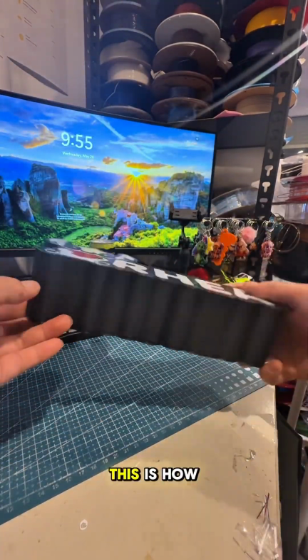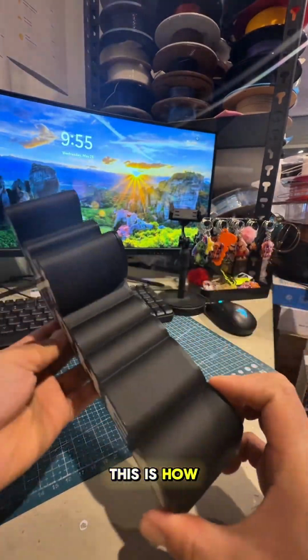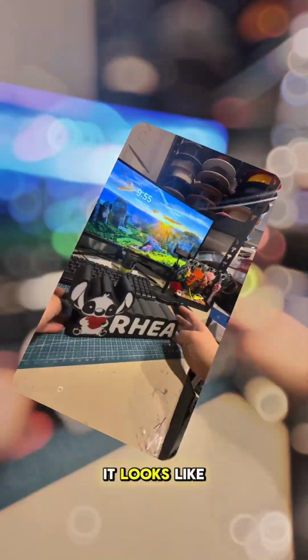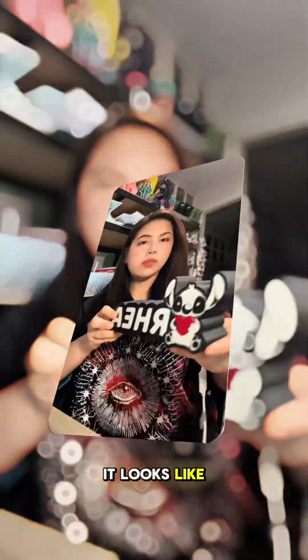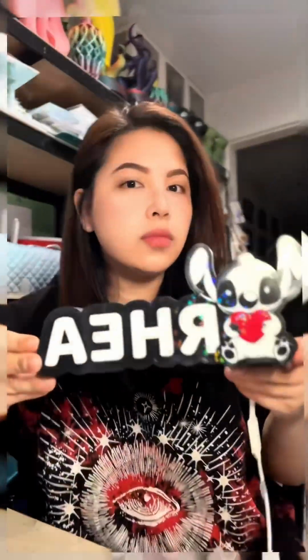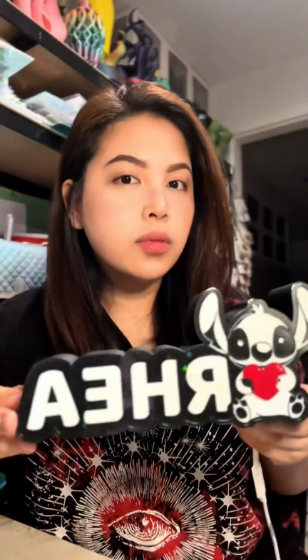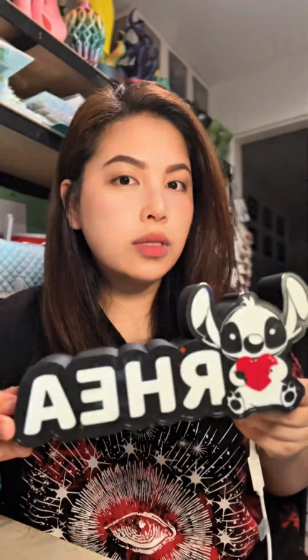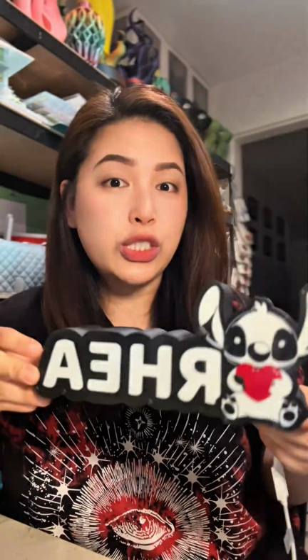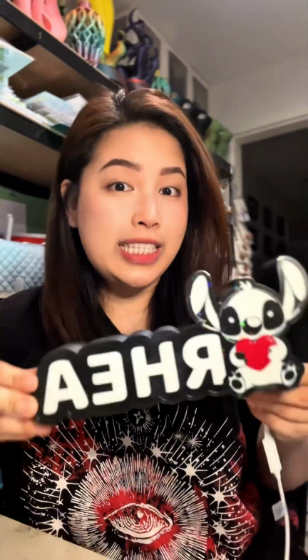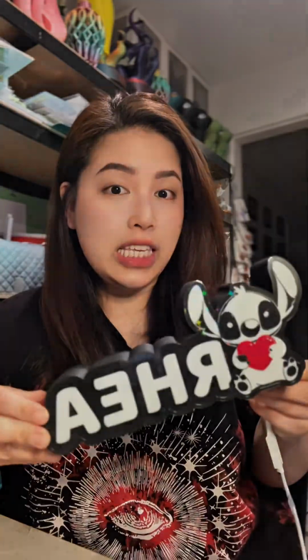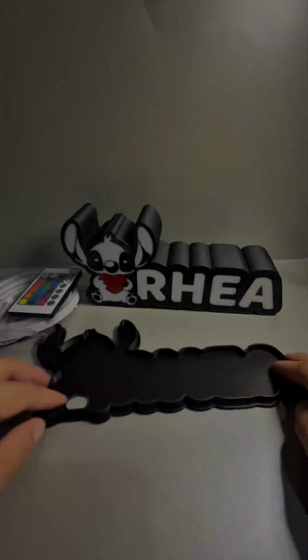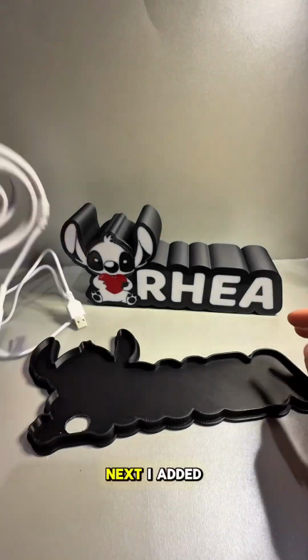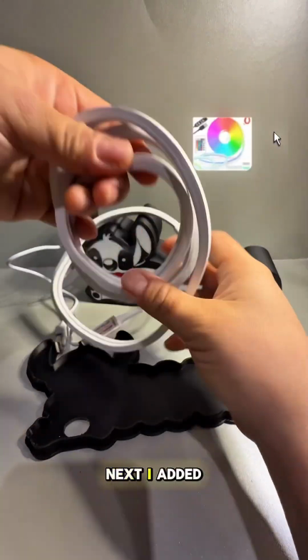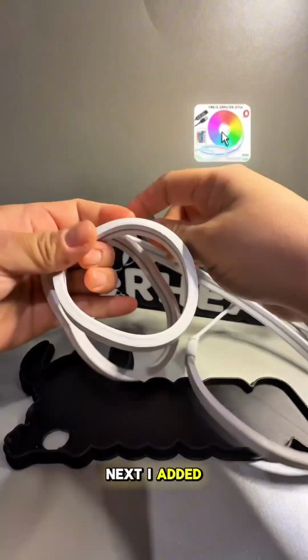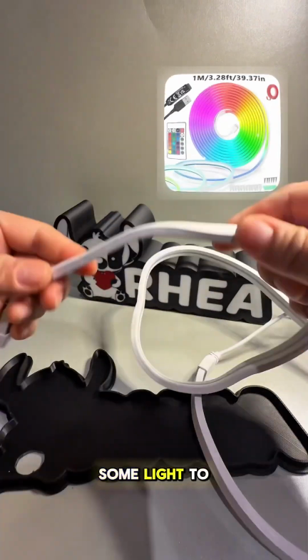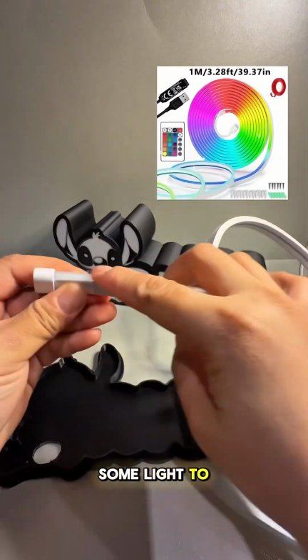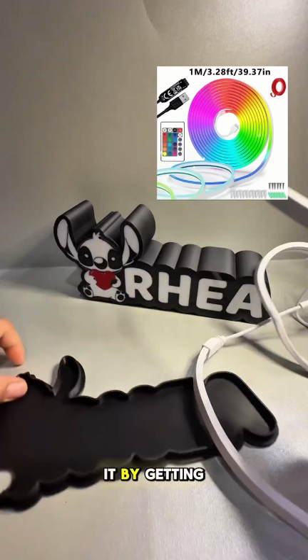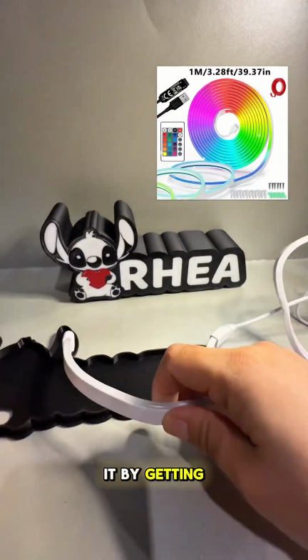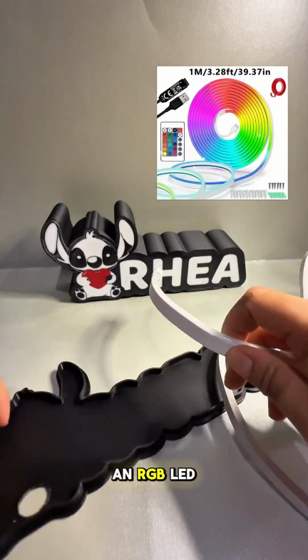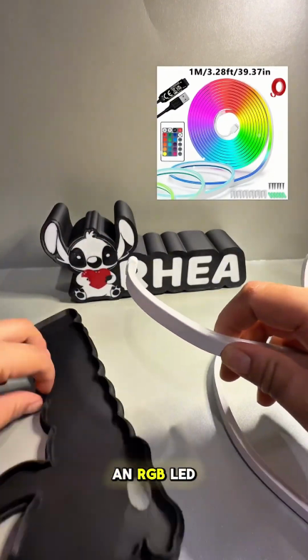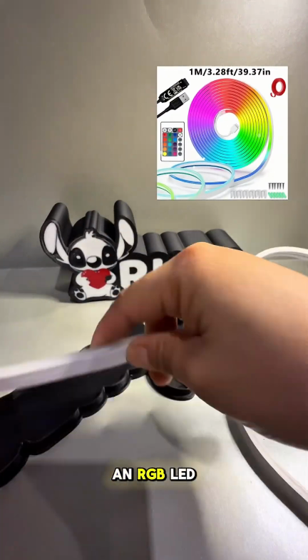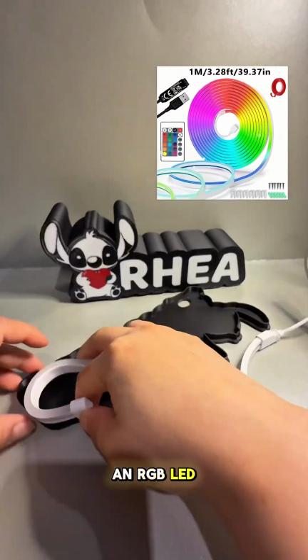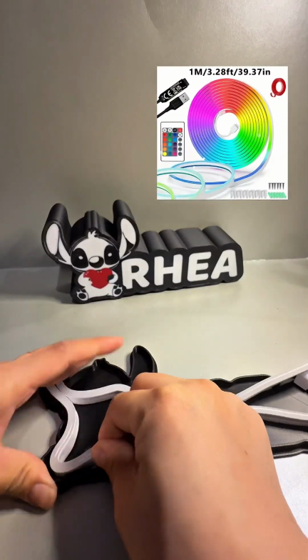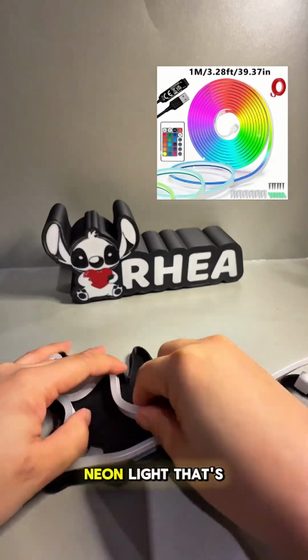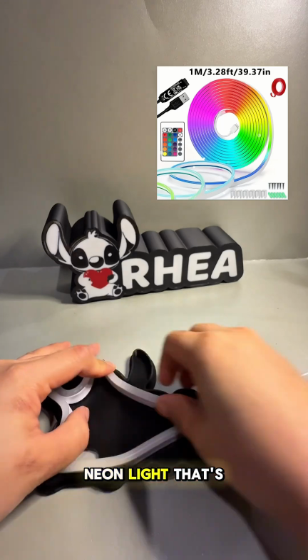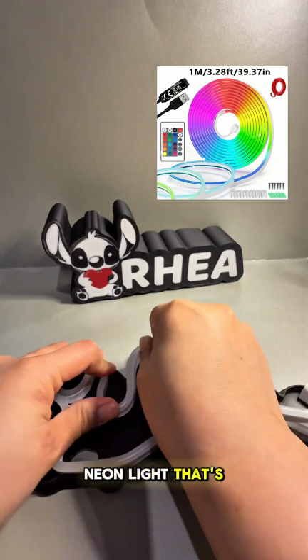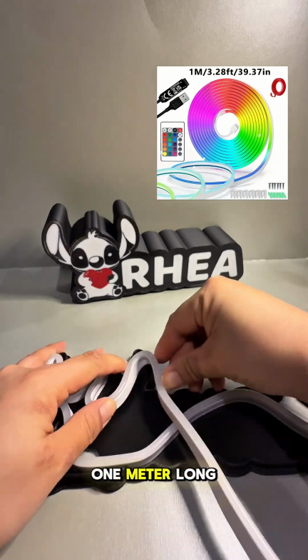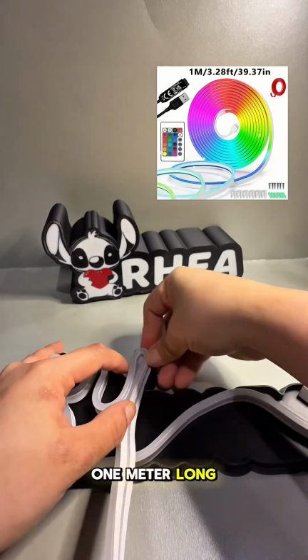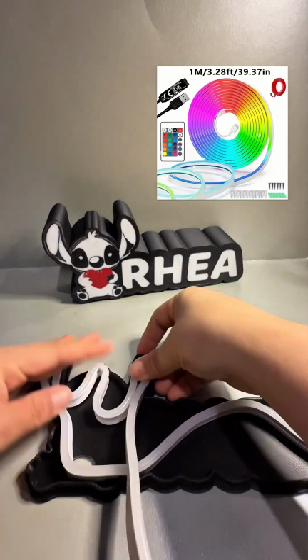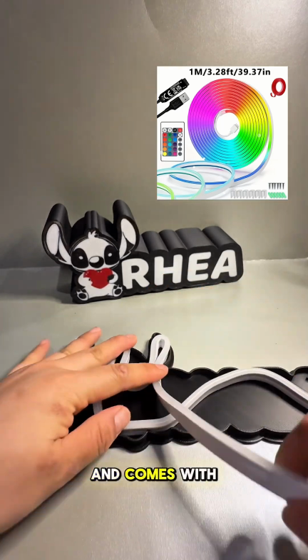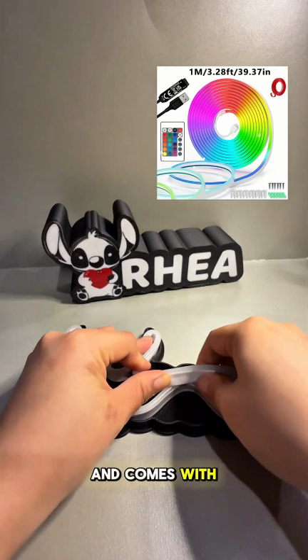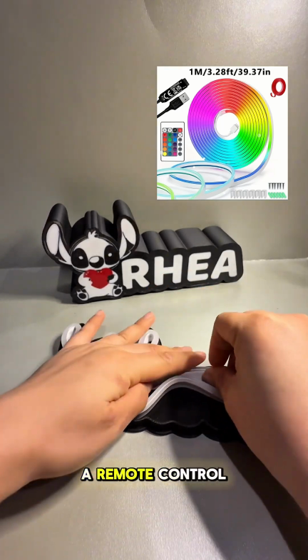This is how it looks like. Next, I added some light to it by getting an RGB LED neon light that's 1 meter long and comes with a remote control.